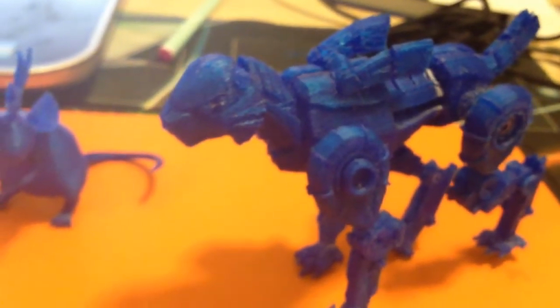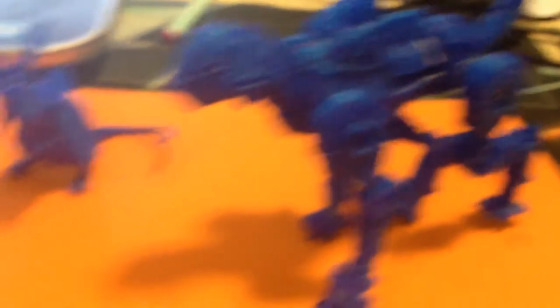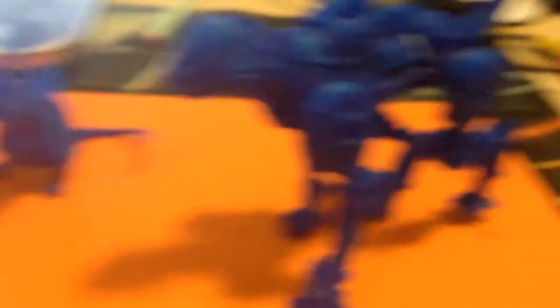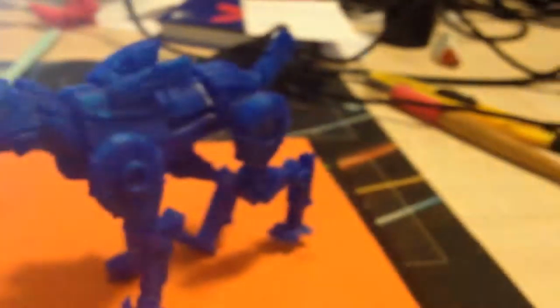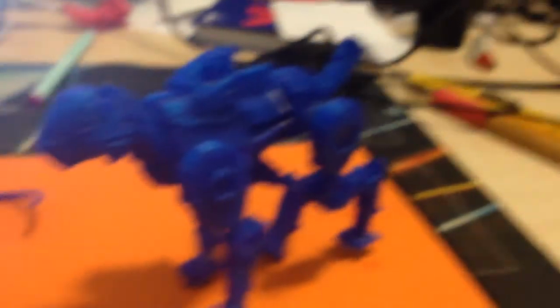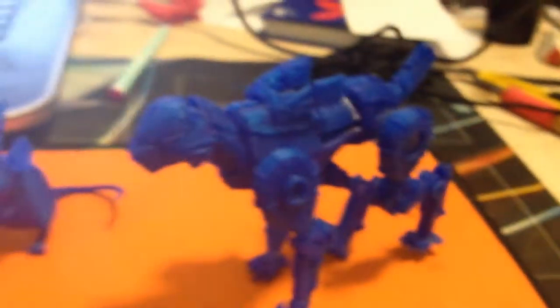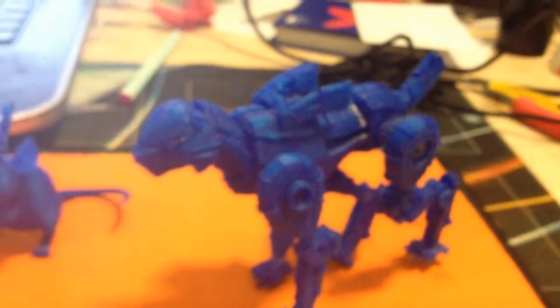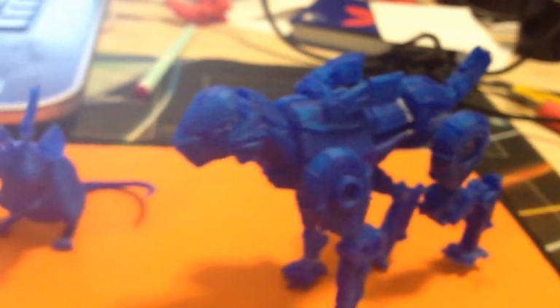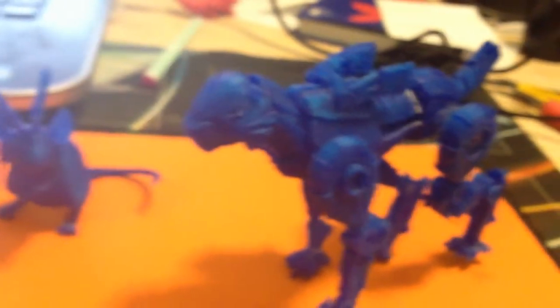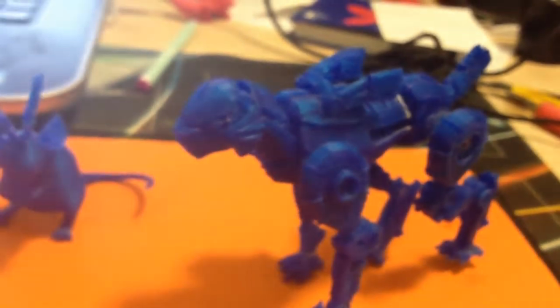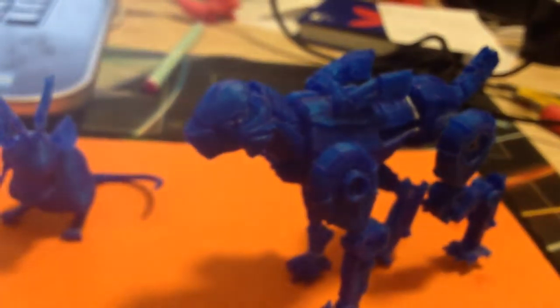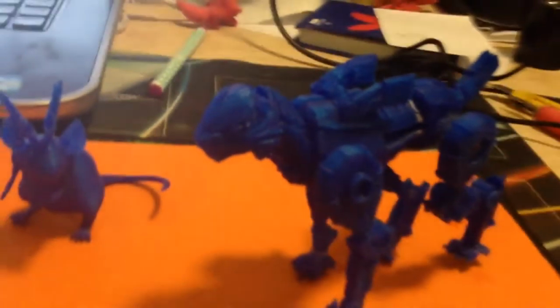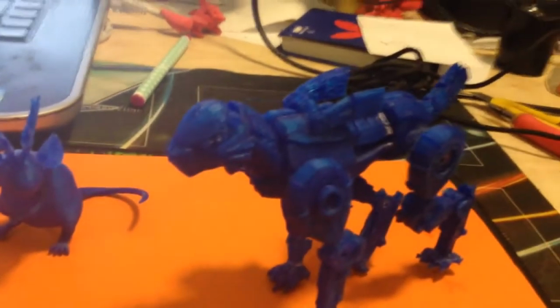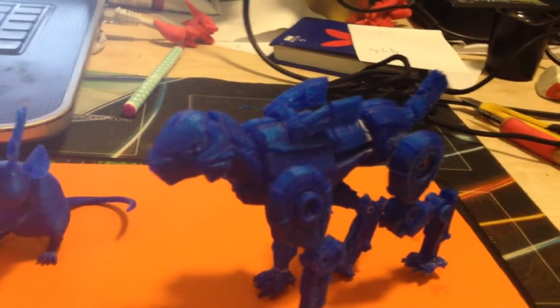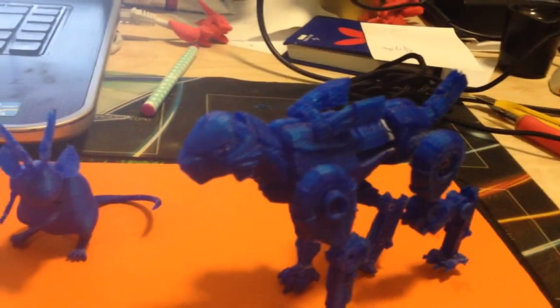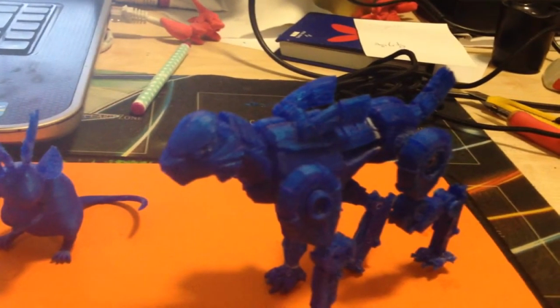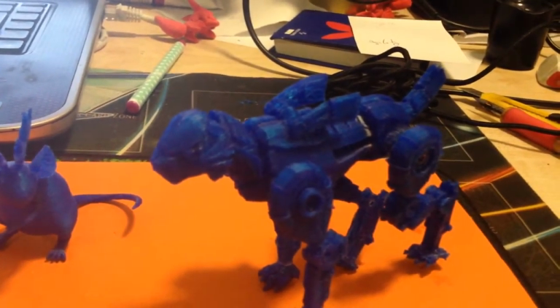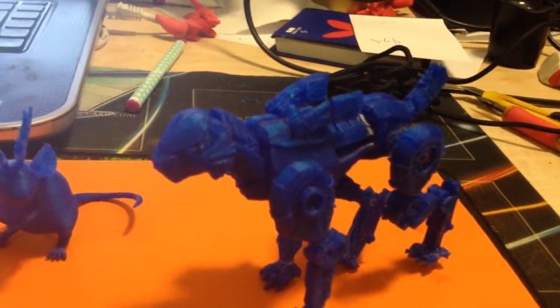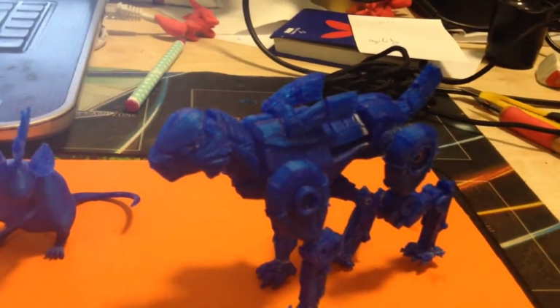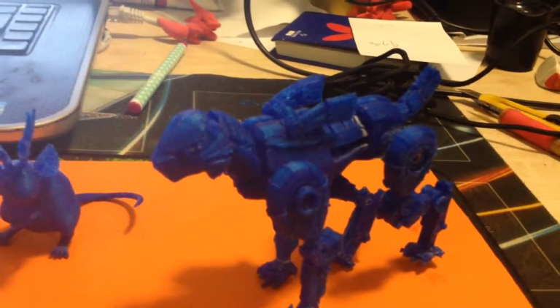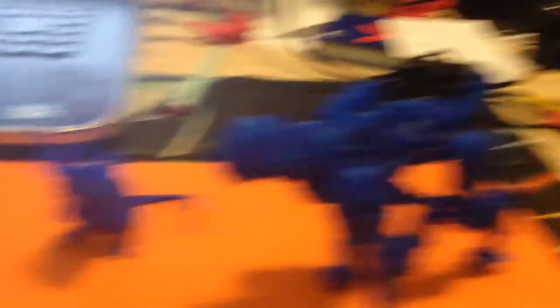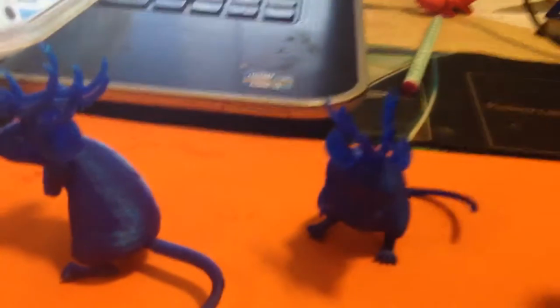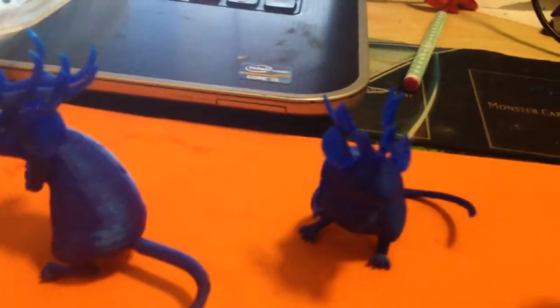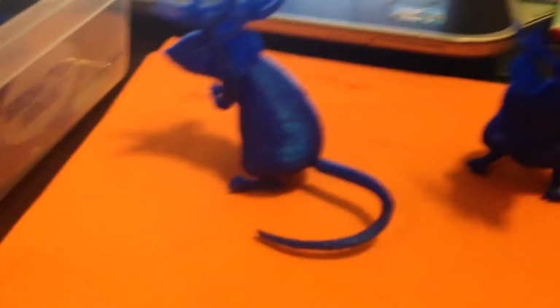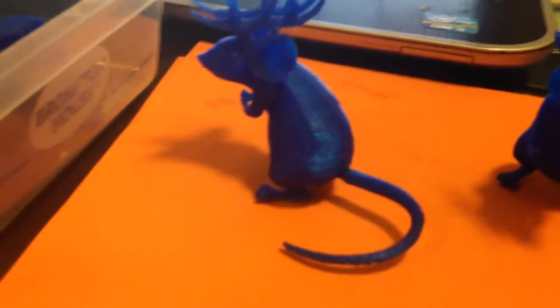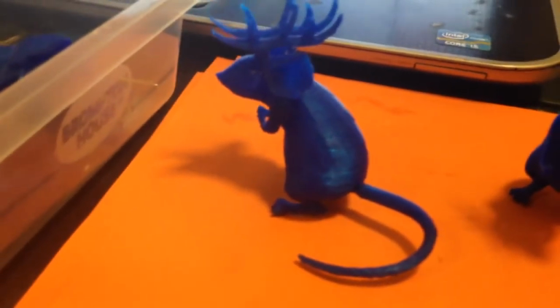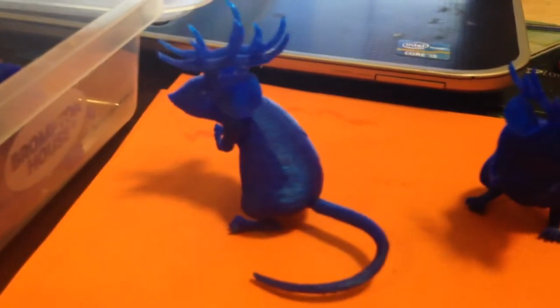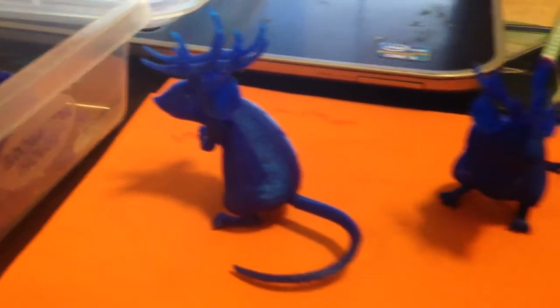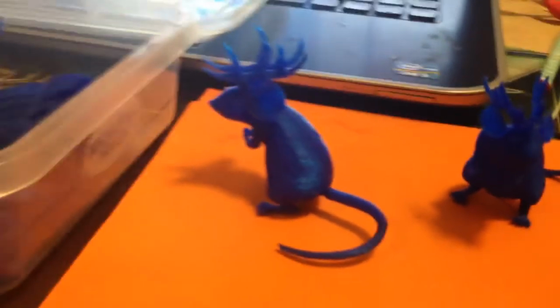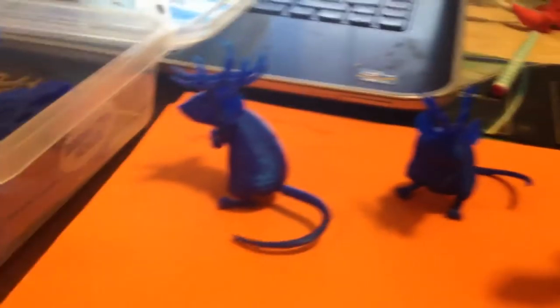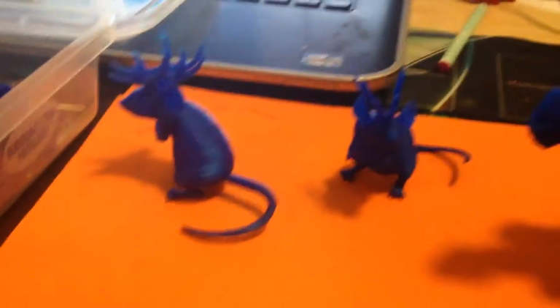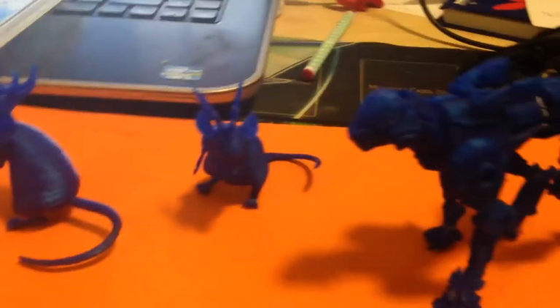And that's my second update. I'm not sure when the third update will be — it just depends on whether the ABS mouse is a lot better than the PLA mouse. Thank you for watching. Bye.